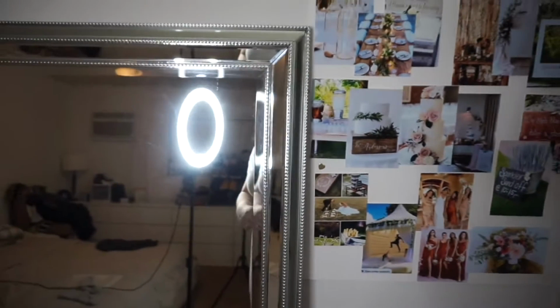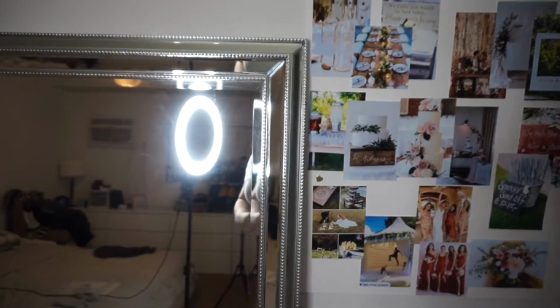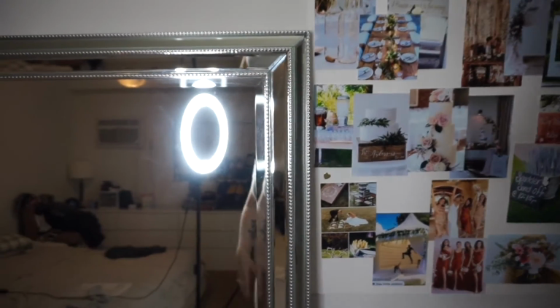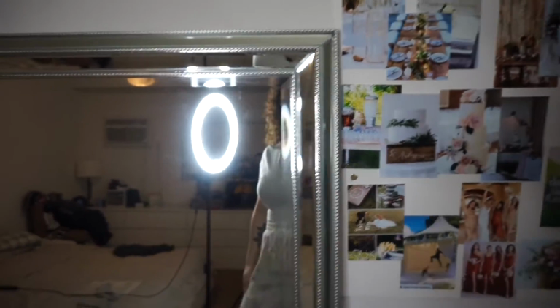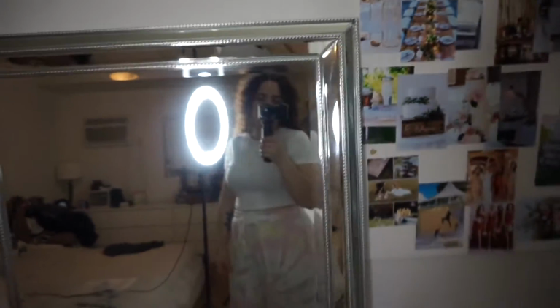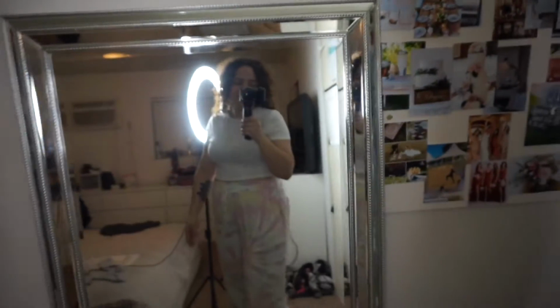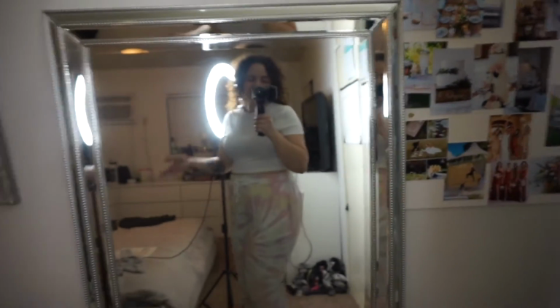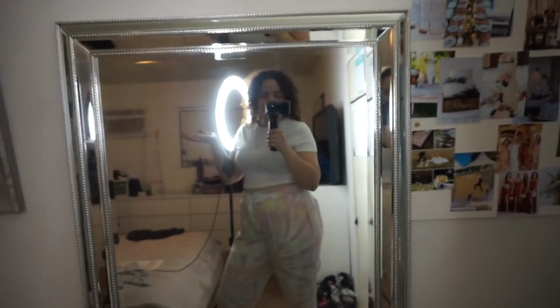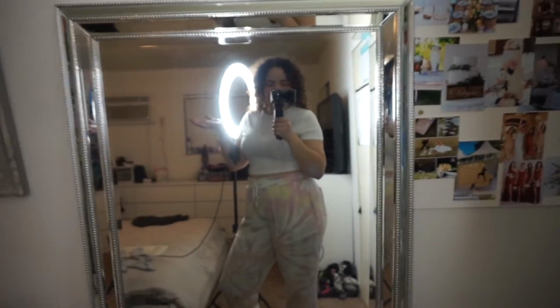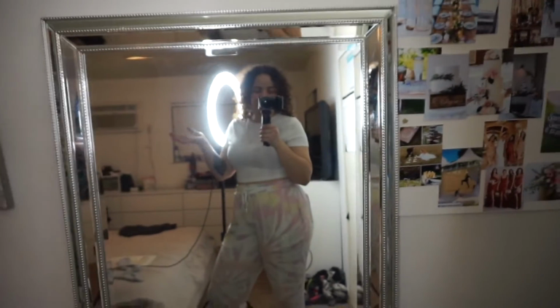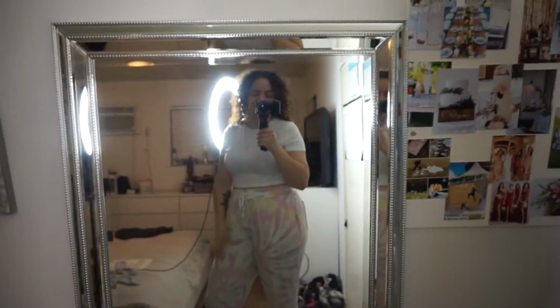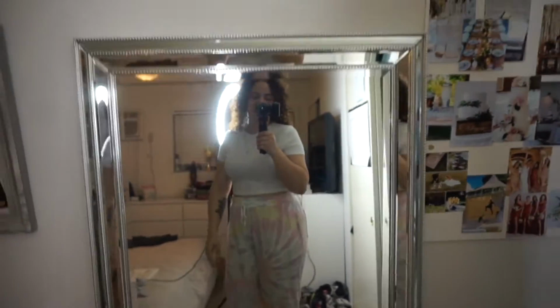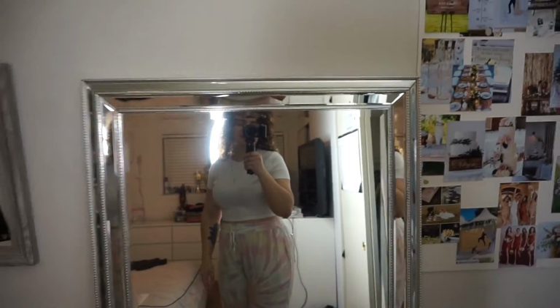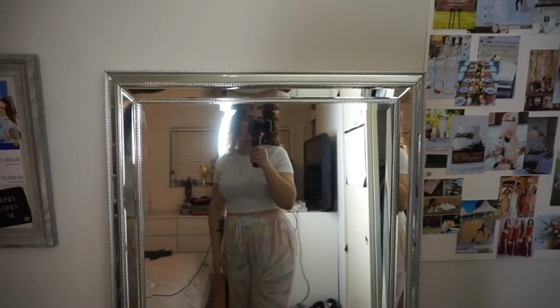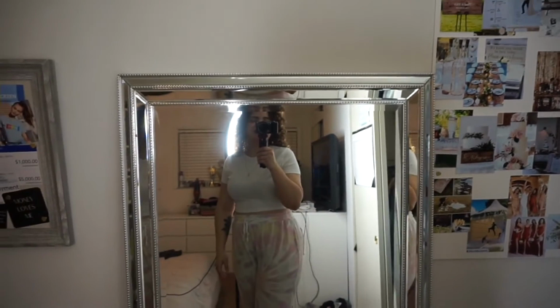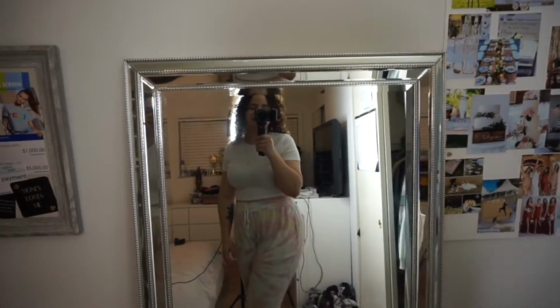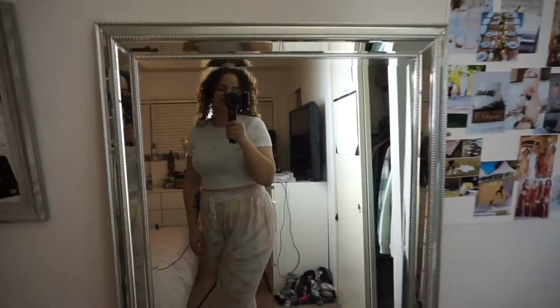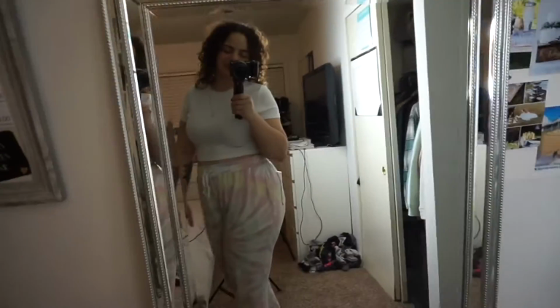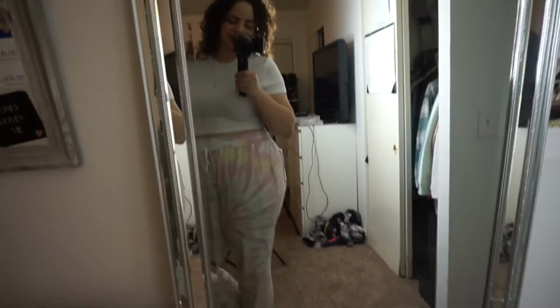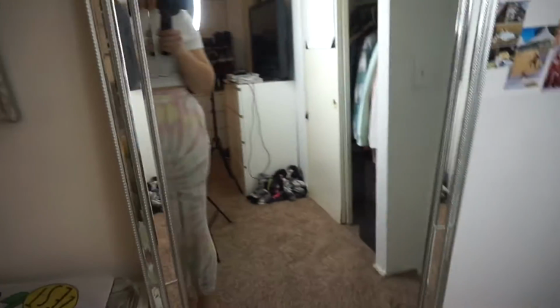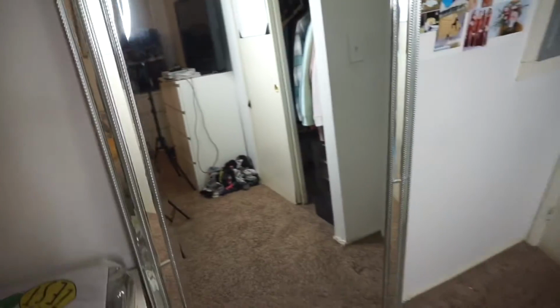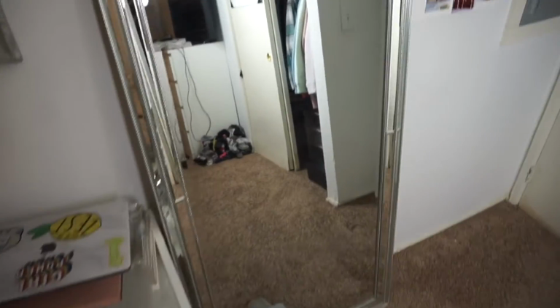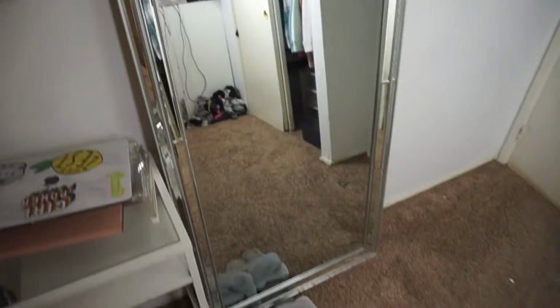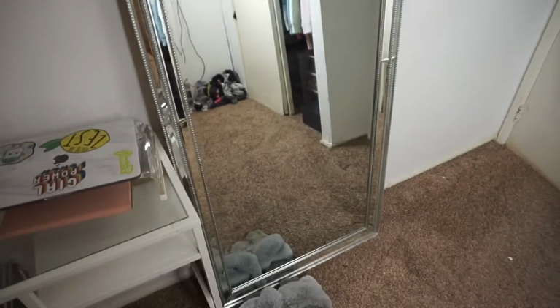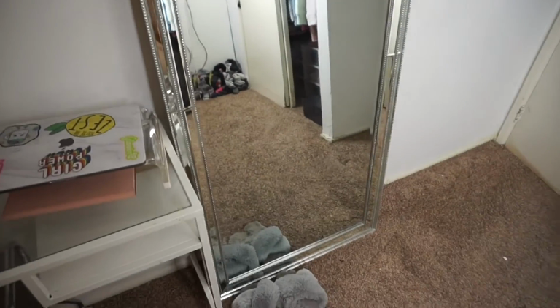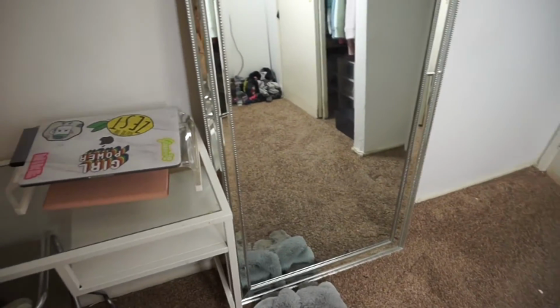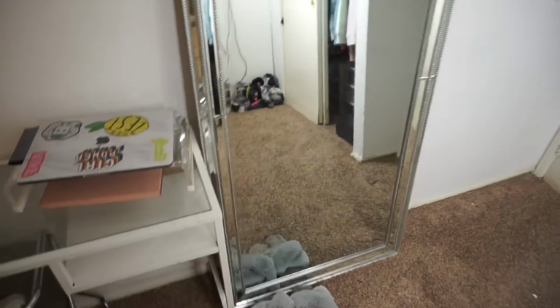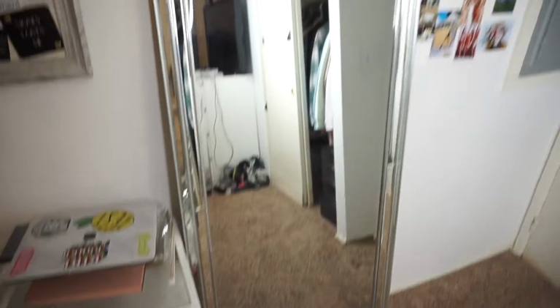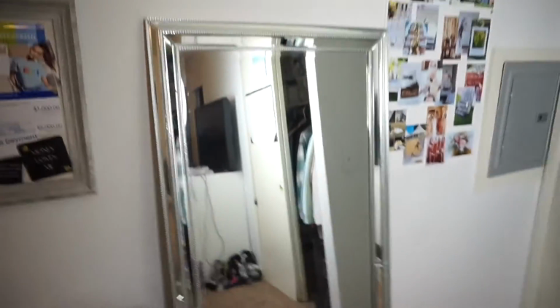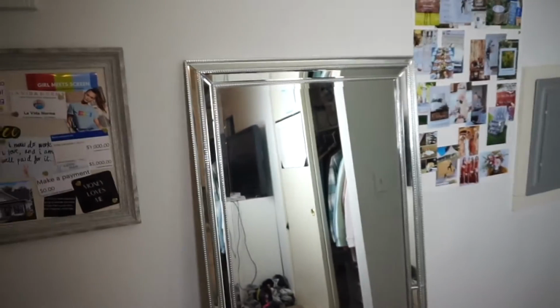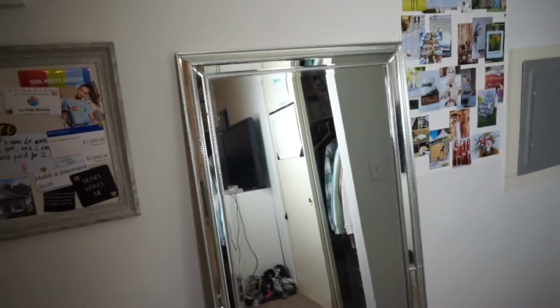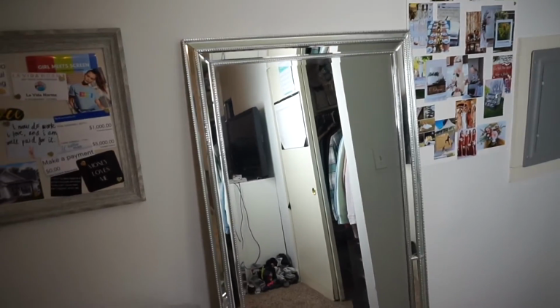And then of course it's me — it's my mirror. My sister-in-law gave me this mirror and I am obsessed with it. I love it and I will keep it forever.